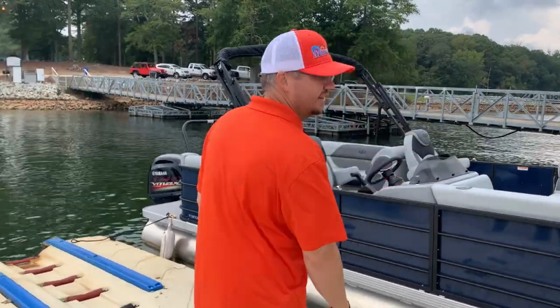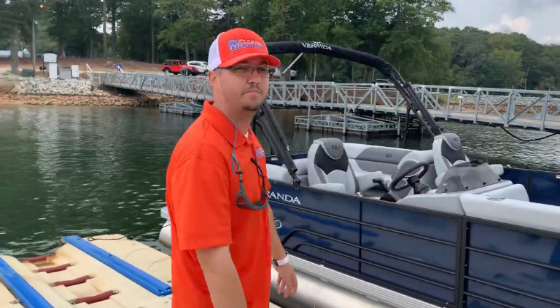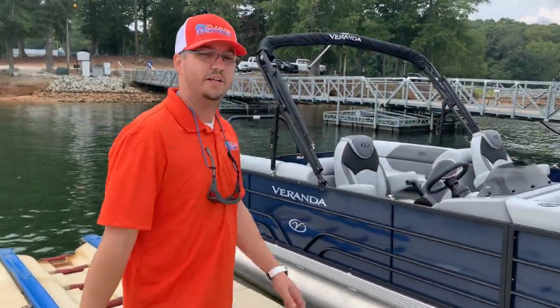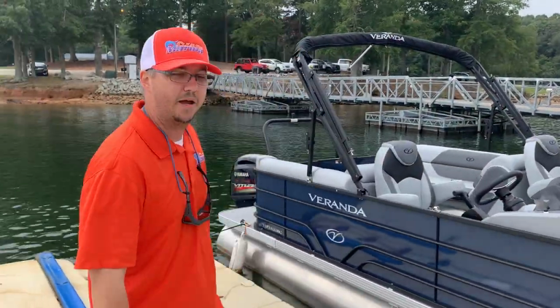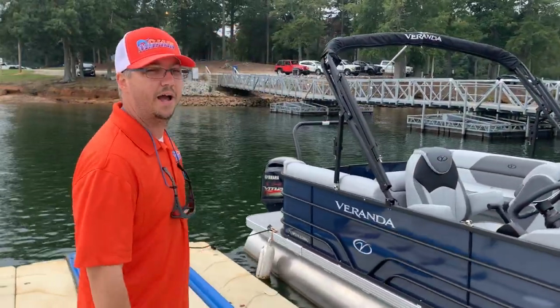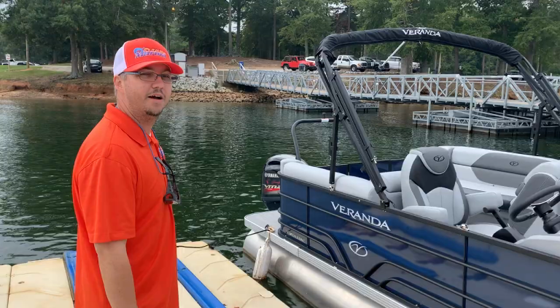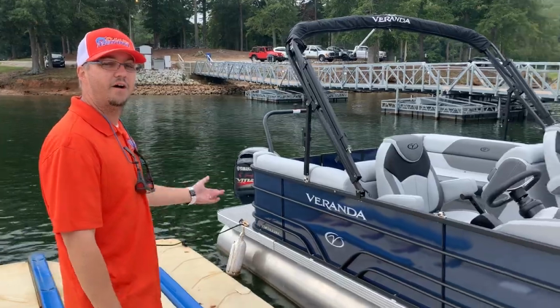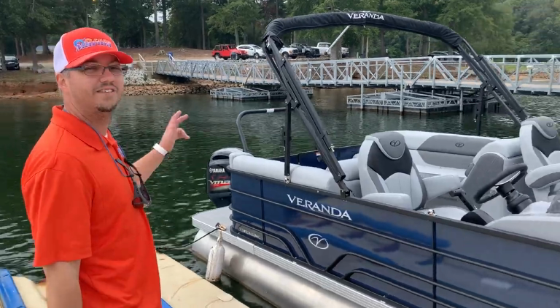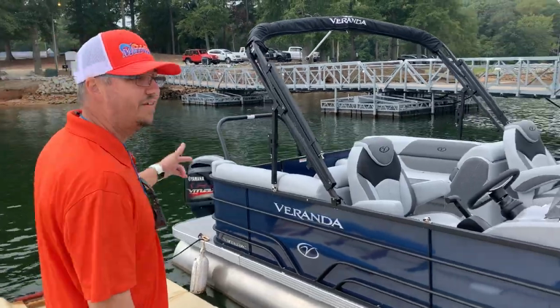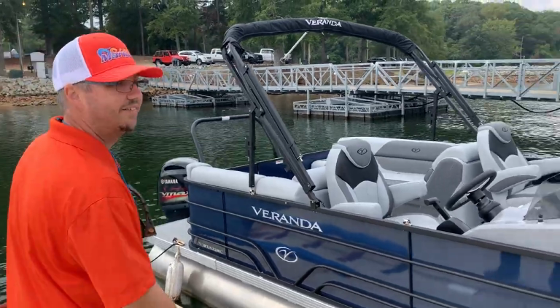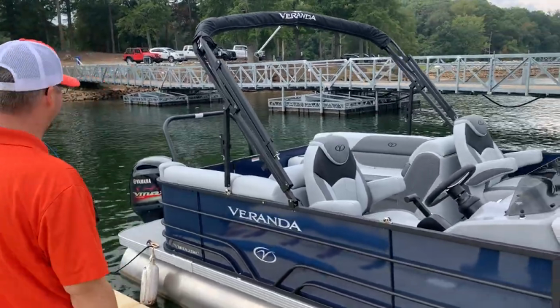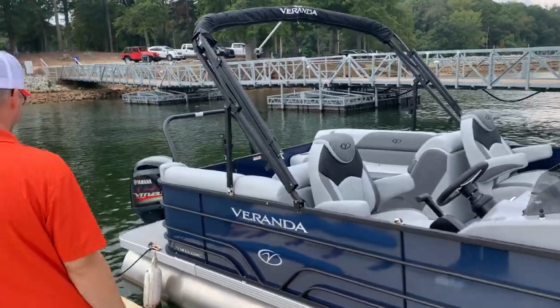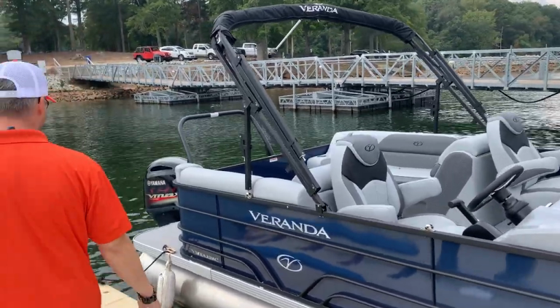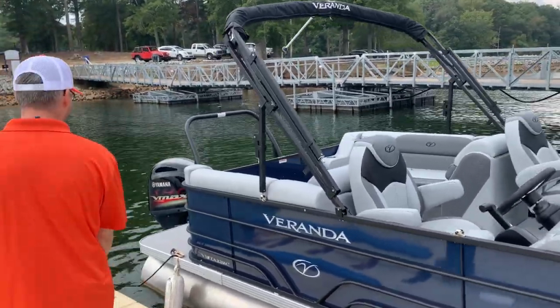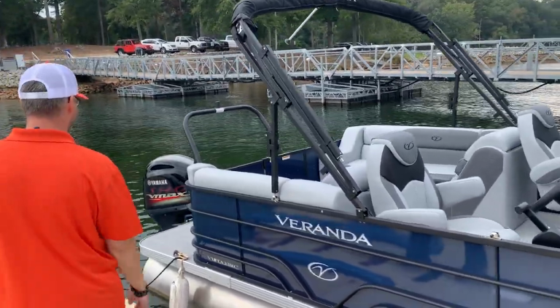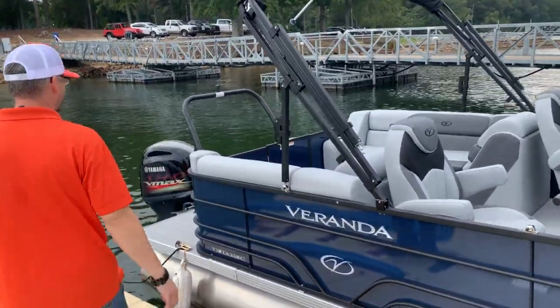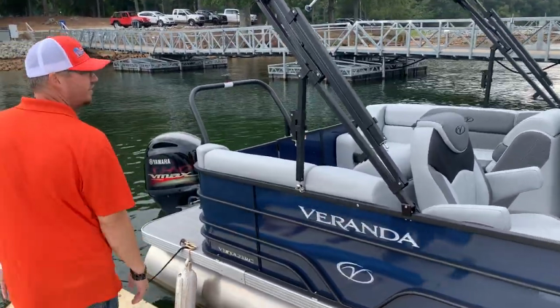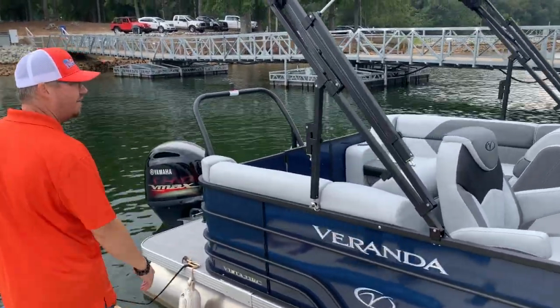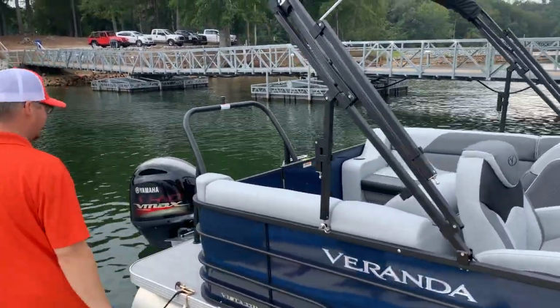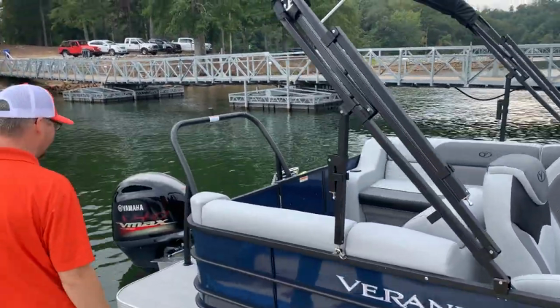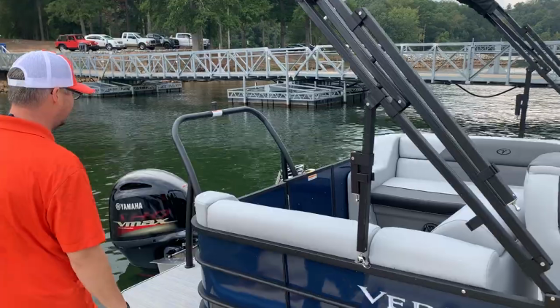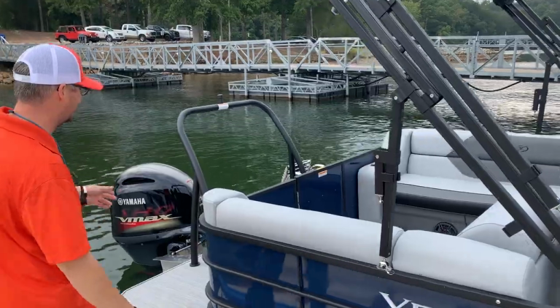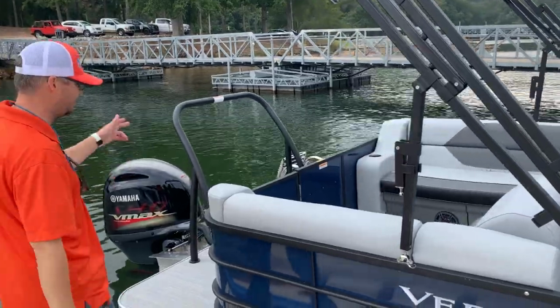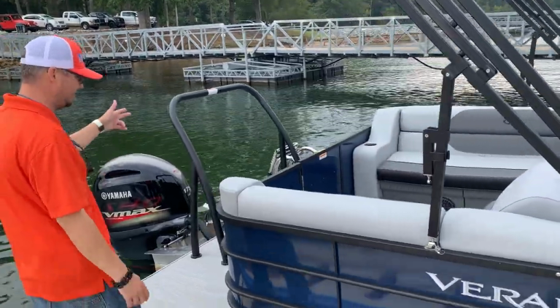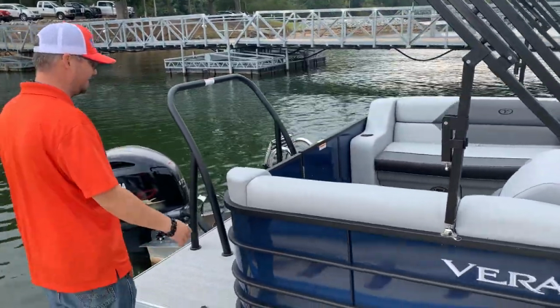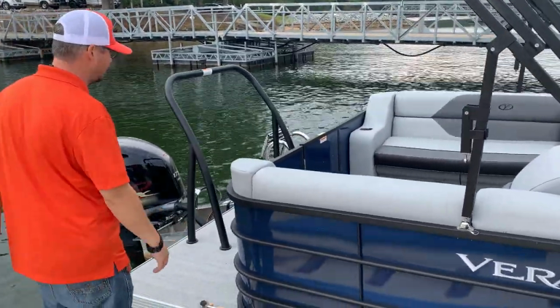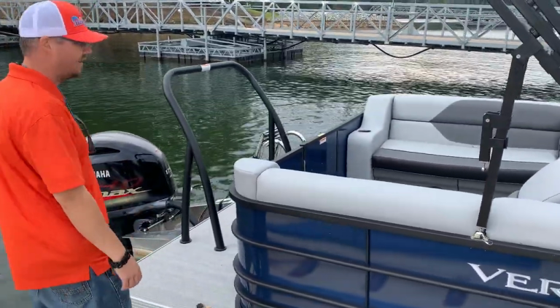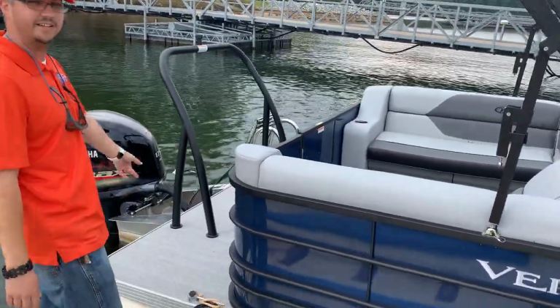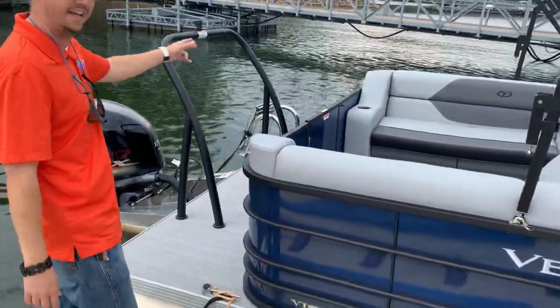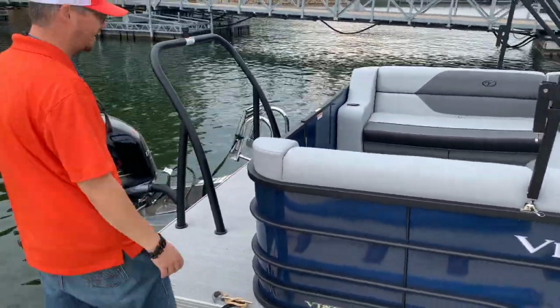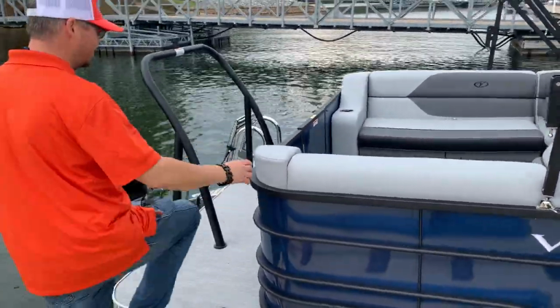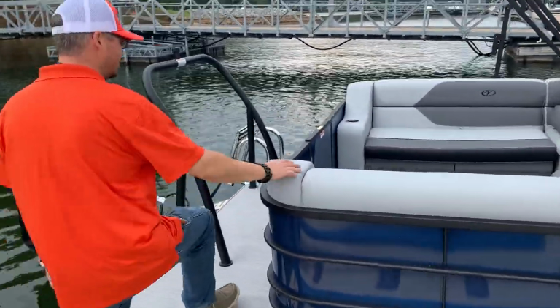This boat is powered by a Yamaha 175 SHO motor here on the back. We also have the amenities package, which includes the ski tow bar and the stainless ladder with this one.